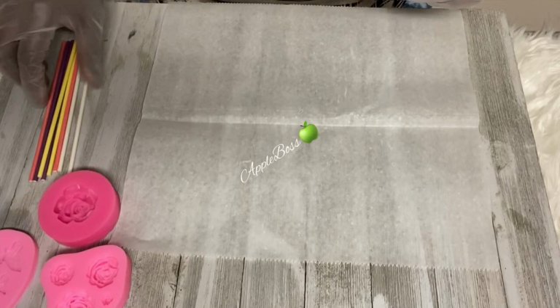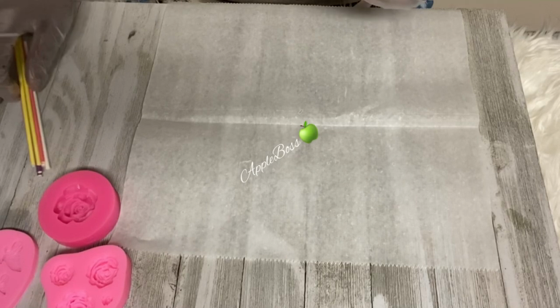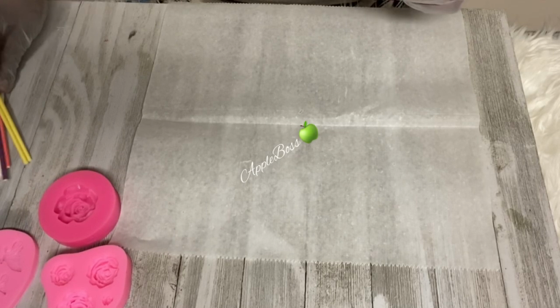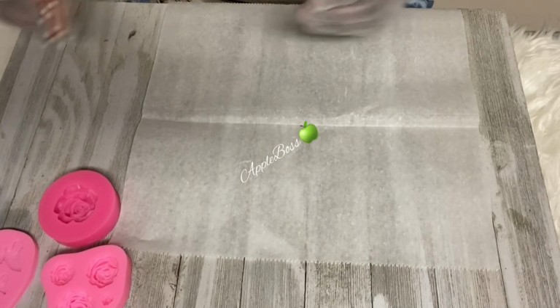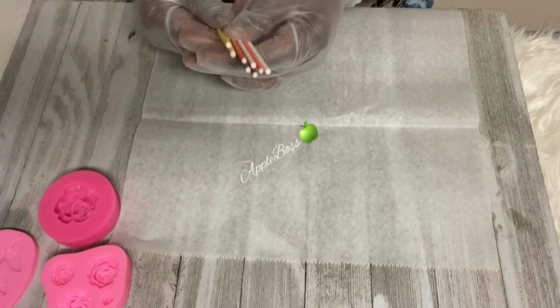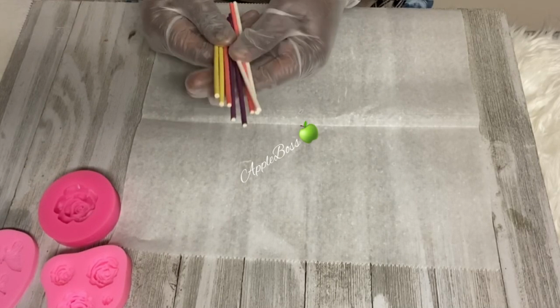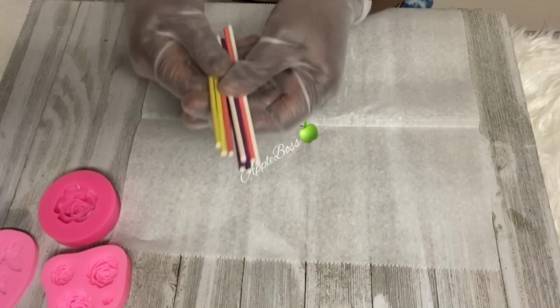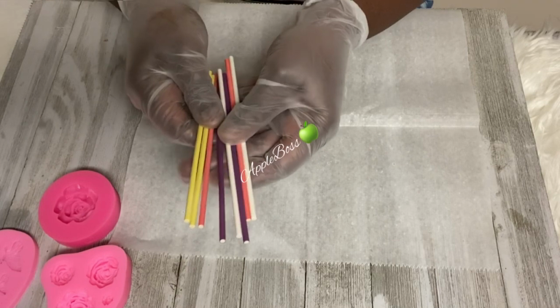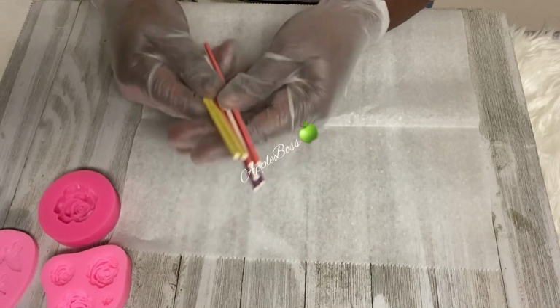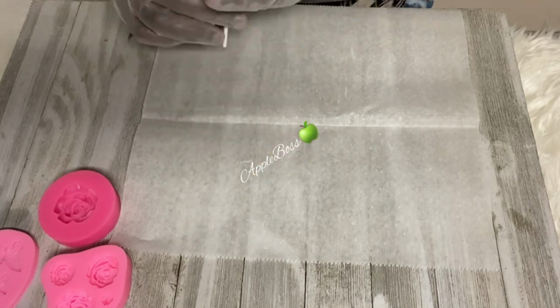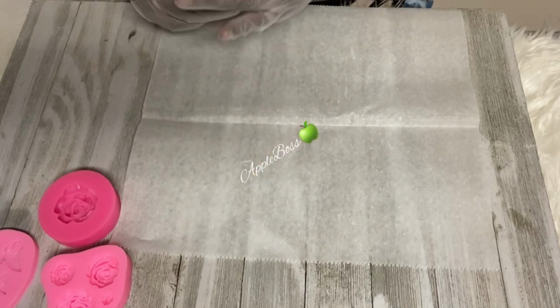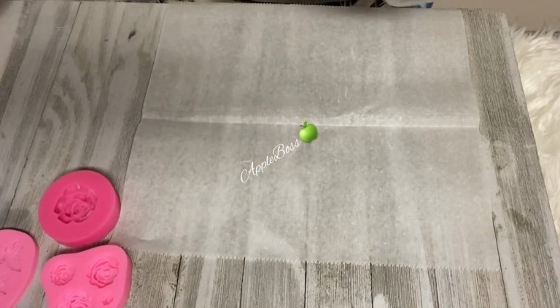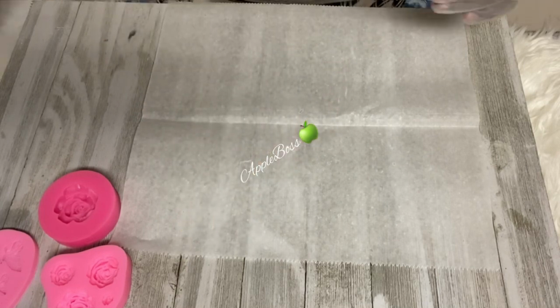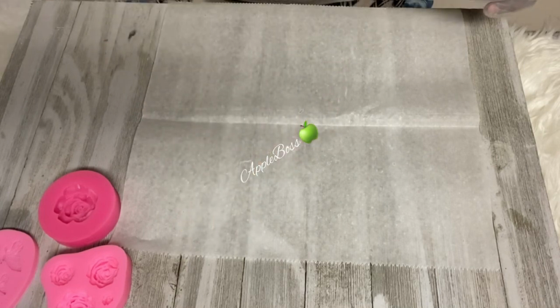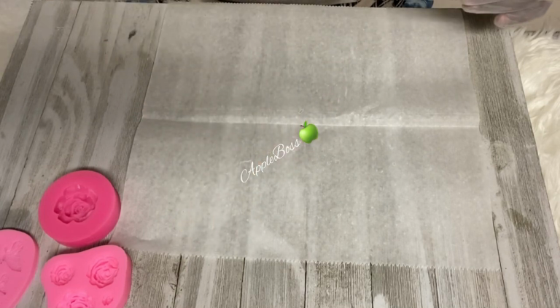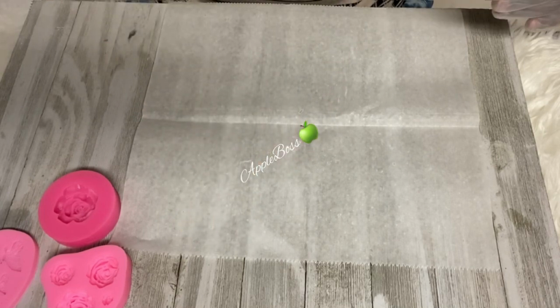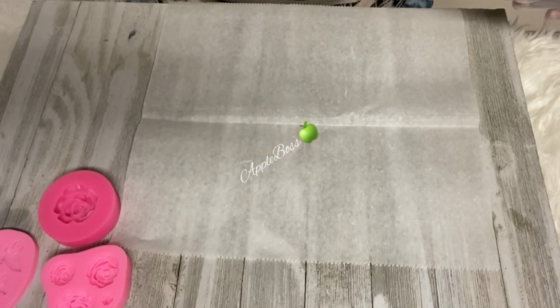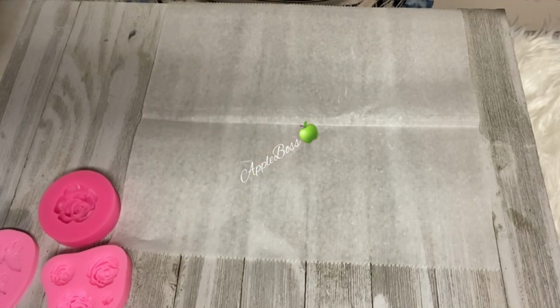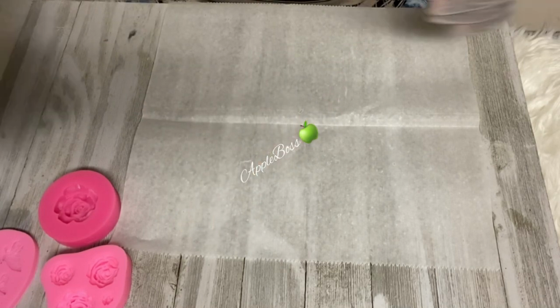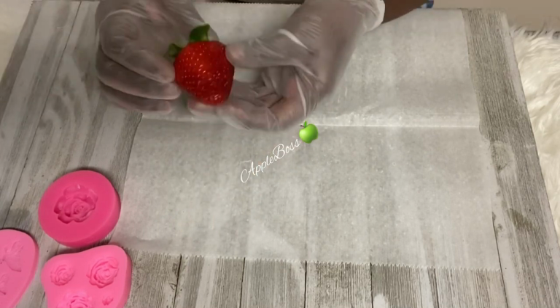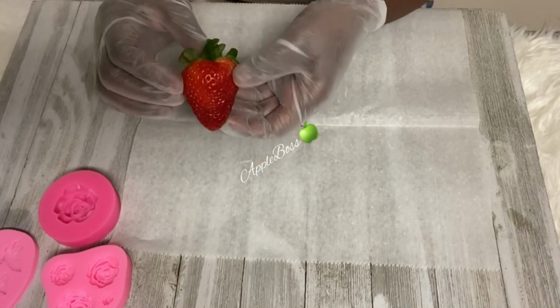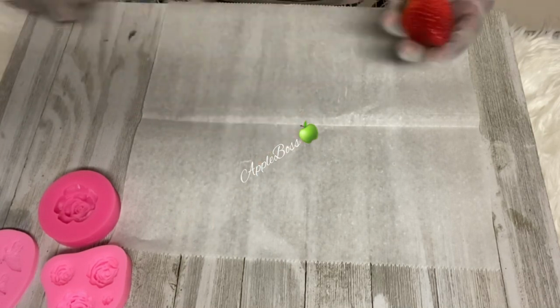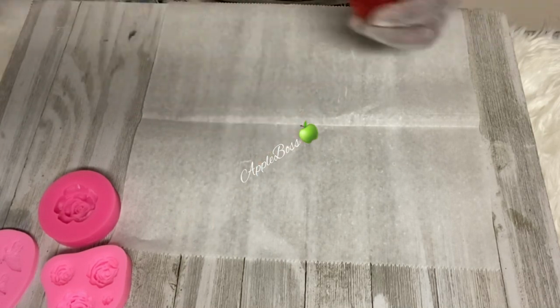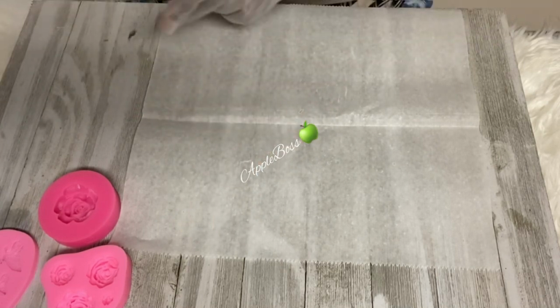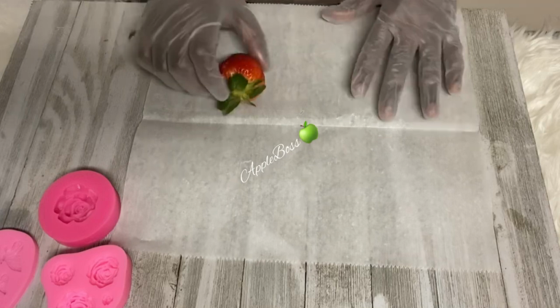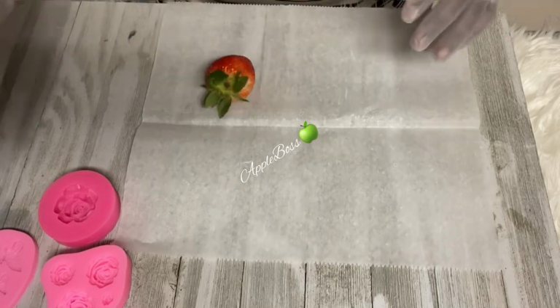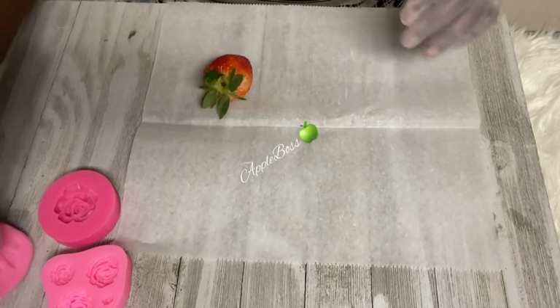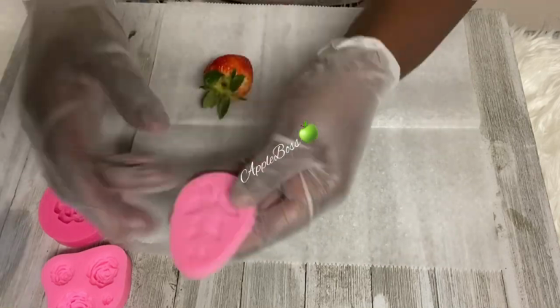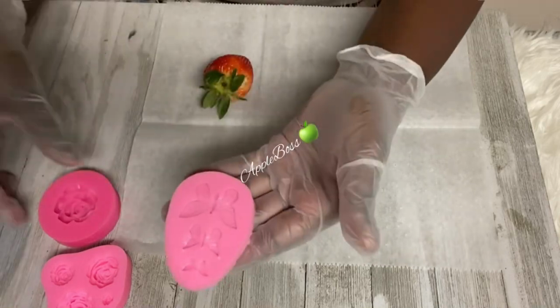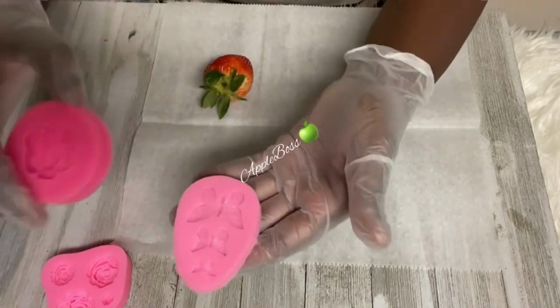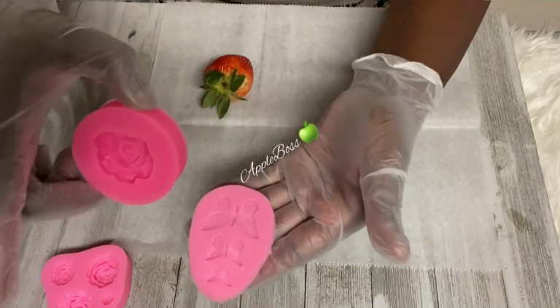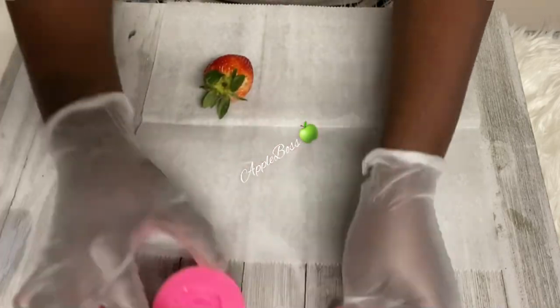Hey hey hey, and welcome back to the channel. Let's do an oldie but goodie. We're going to do some rose bottom strawberries. Instead of candying them, I am going to be doing them in chocolate.